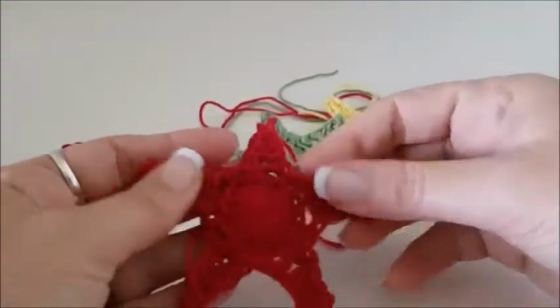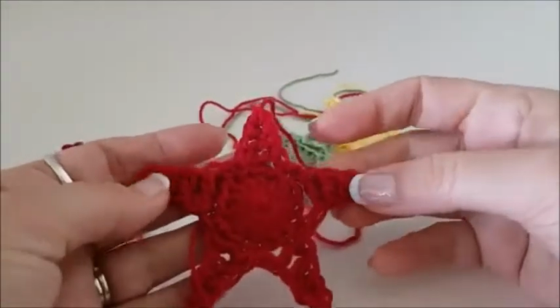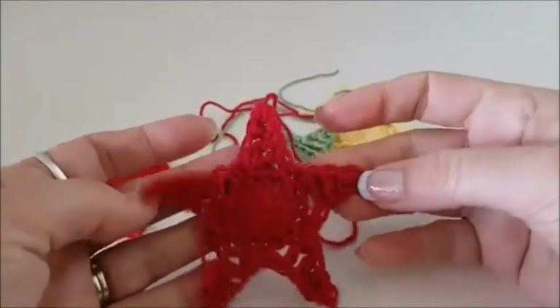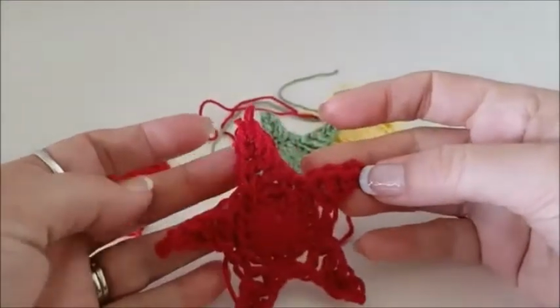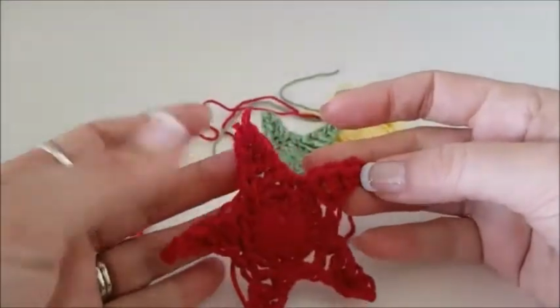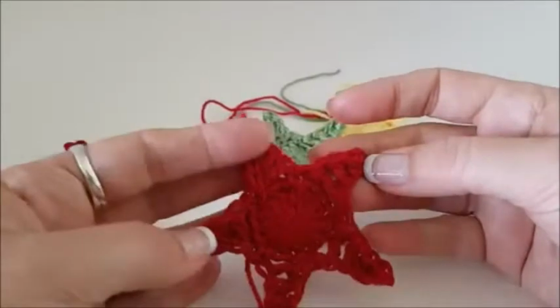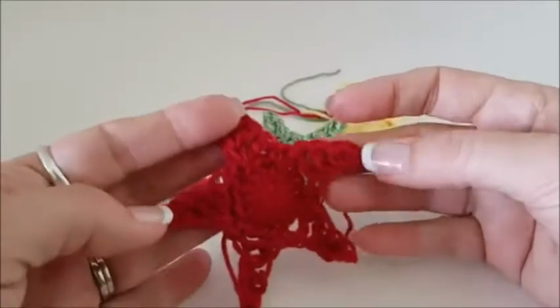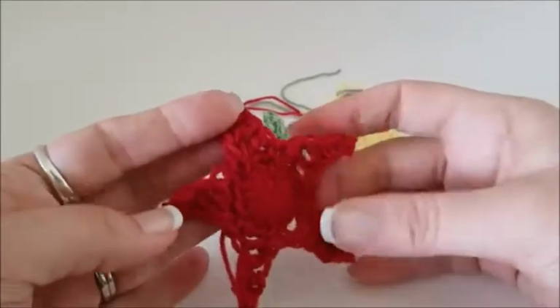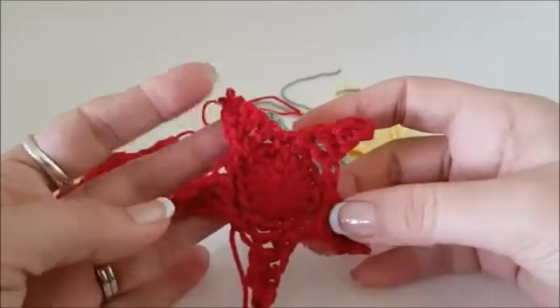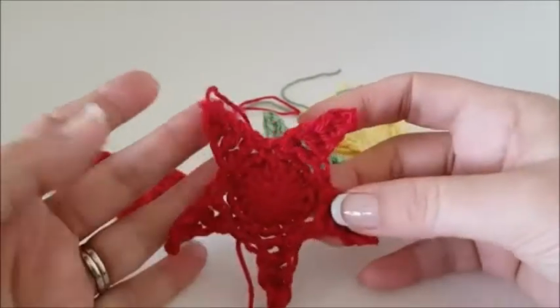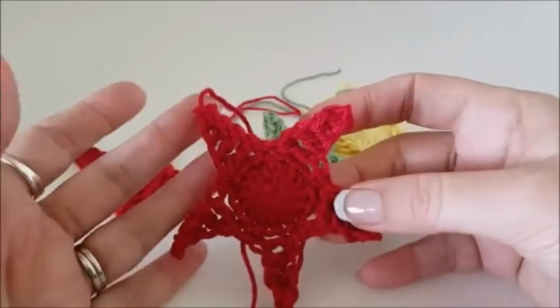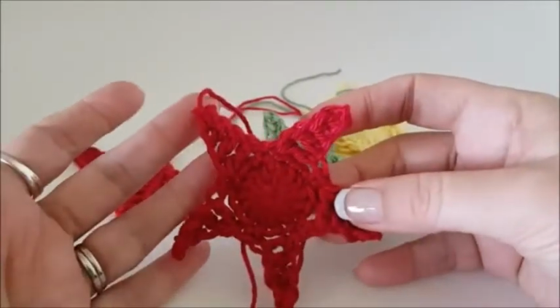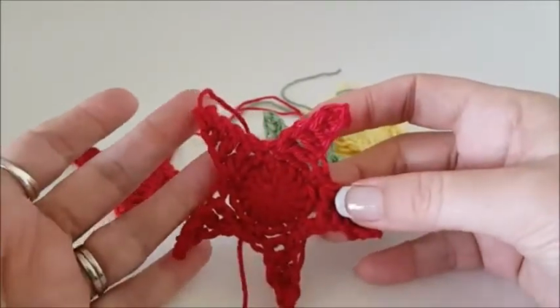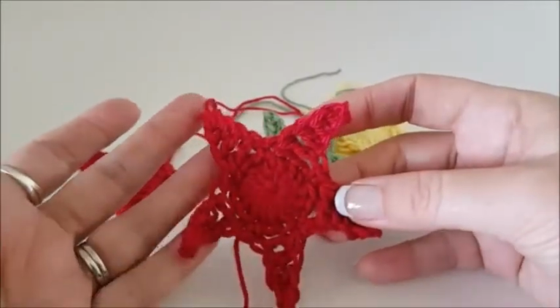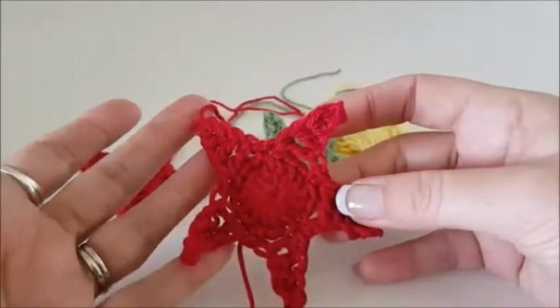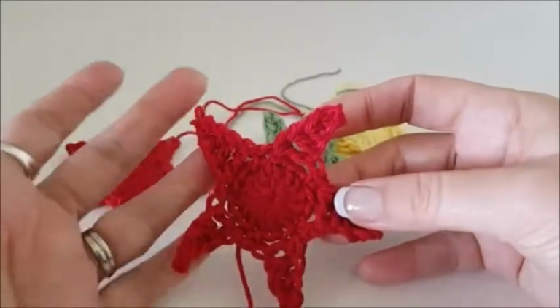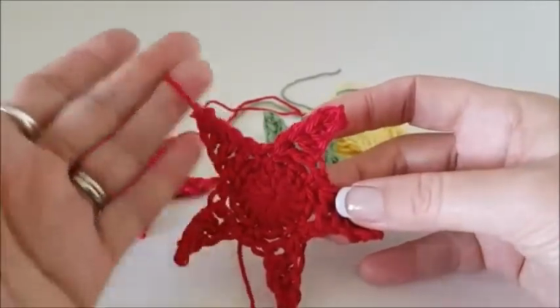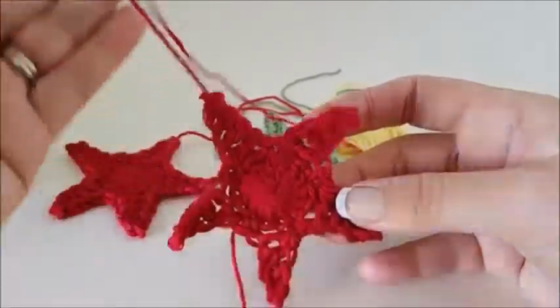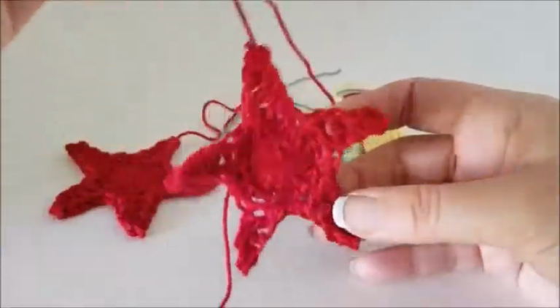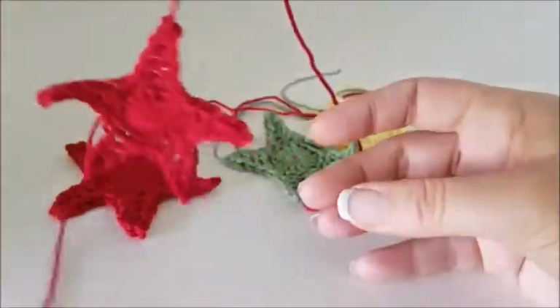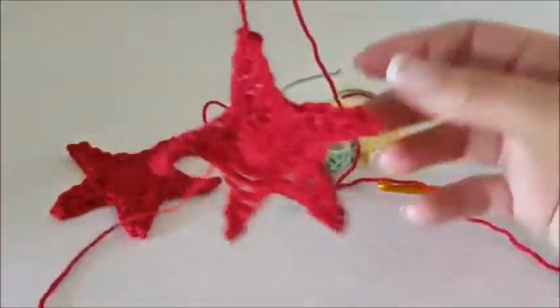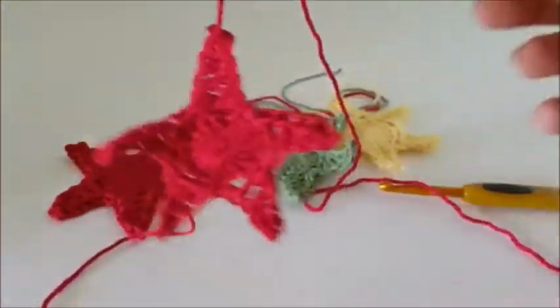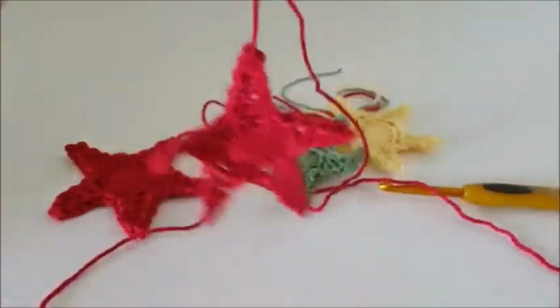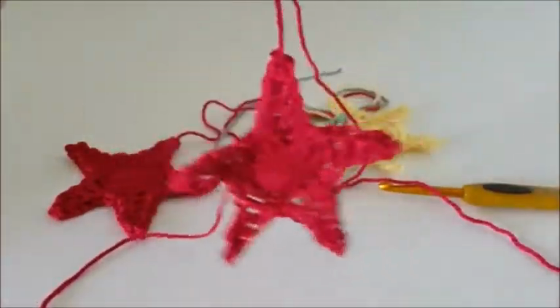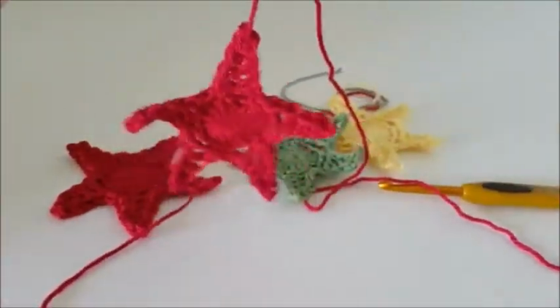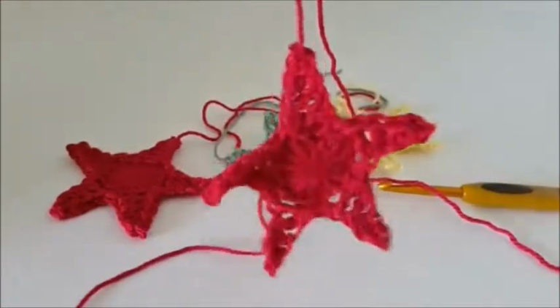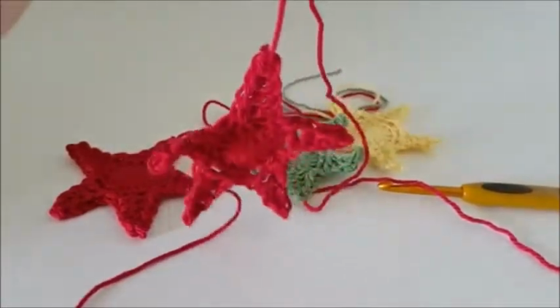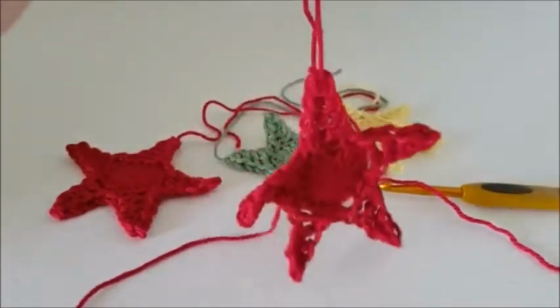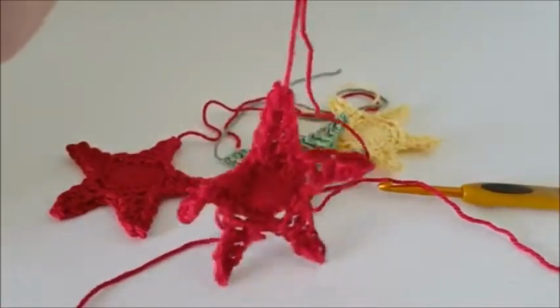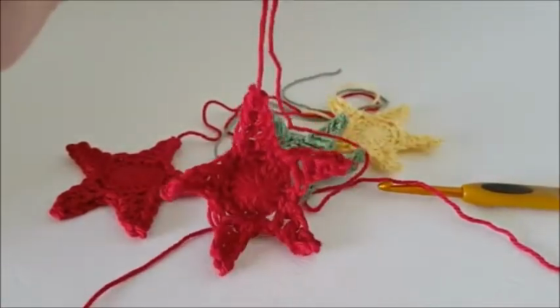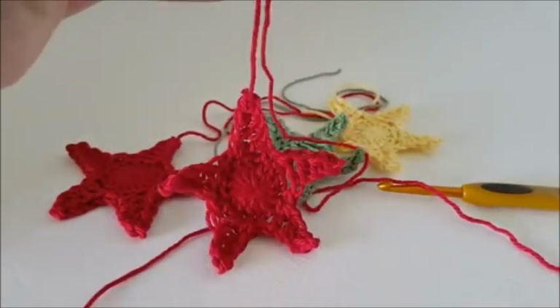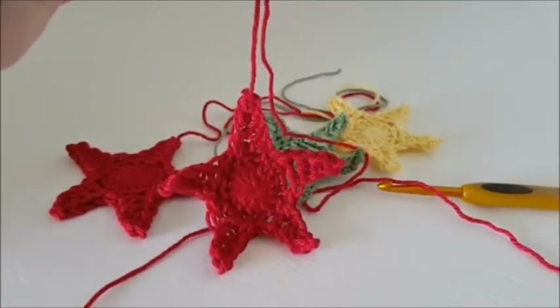So as you can see, they don't take long to do. And yeah, really cute little decoration for you to hang up or decorate with. See you later, bye.